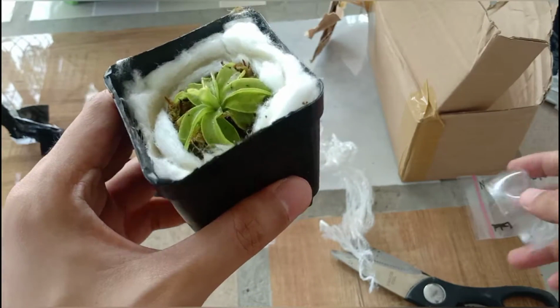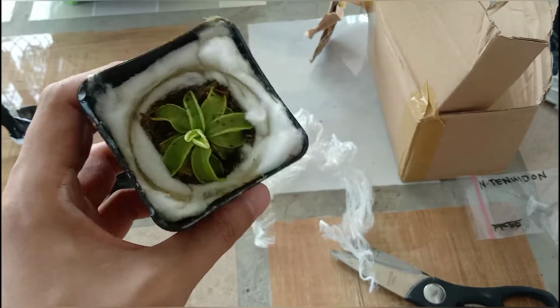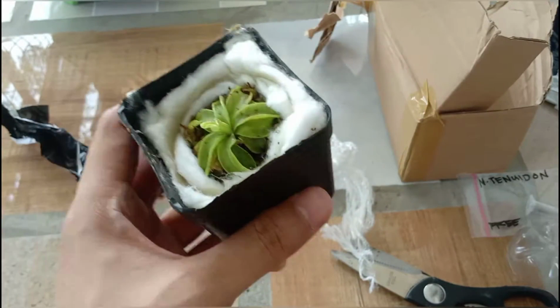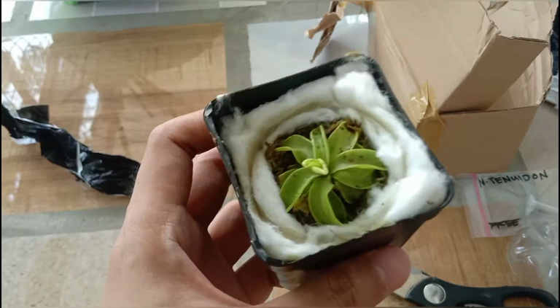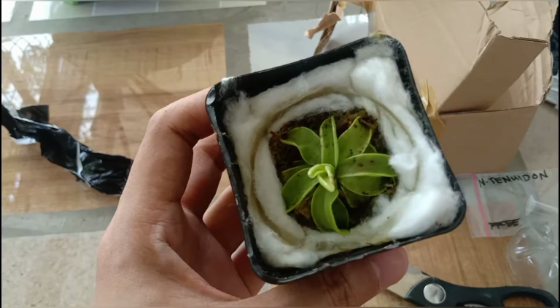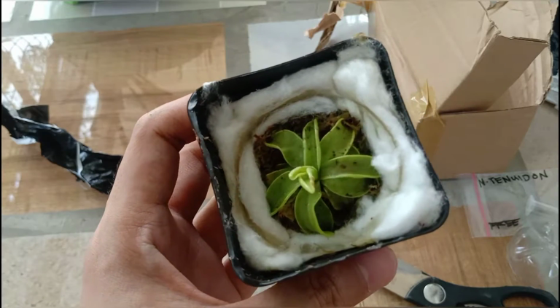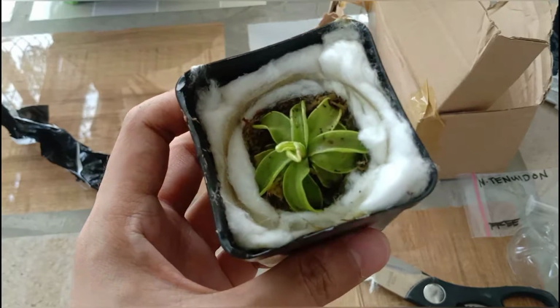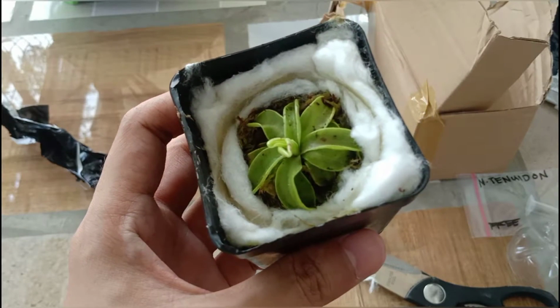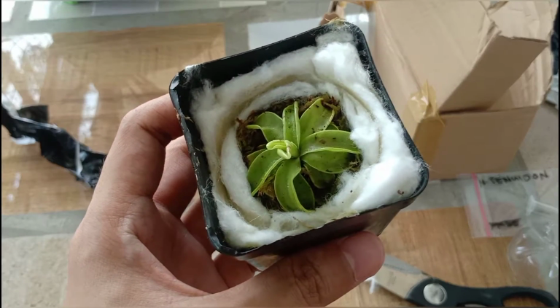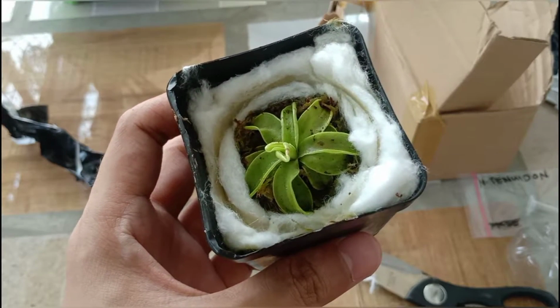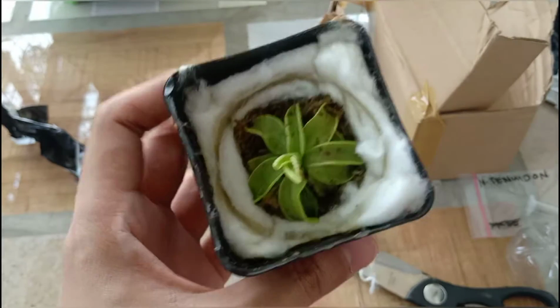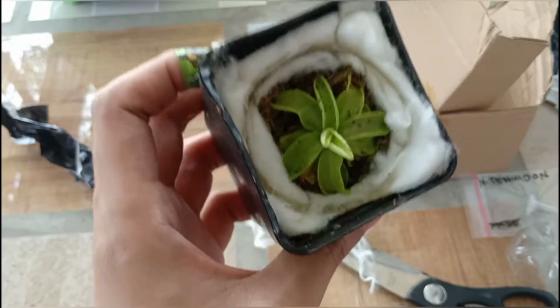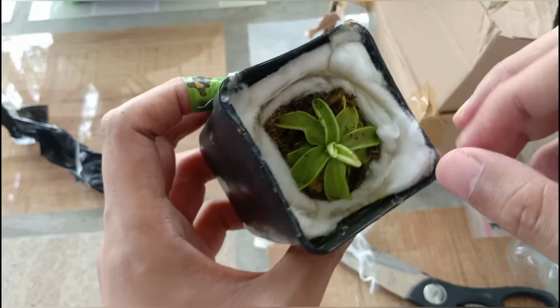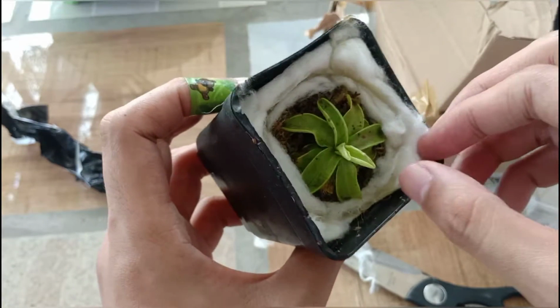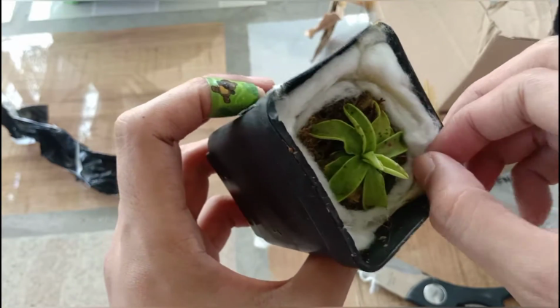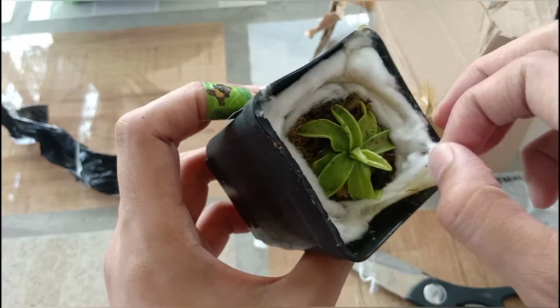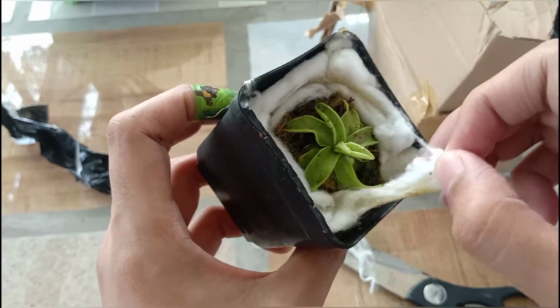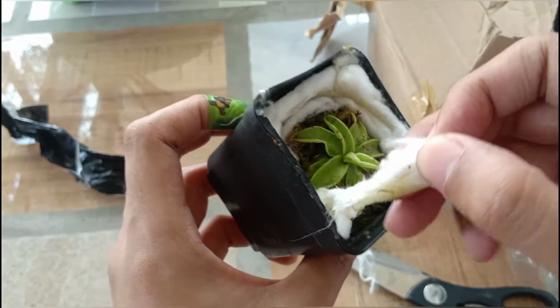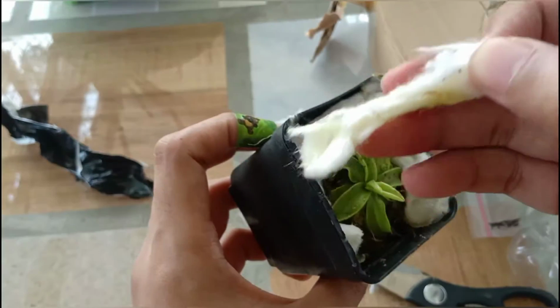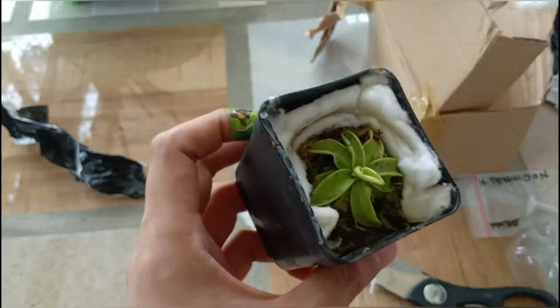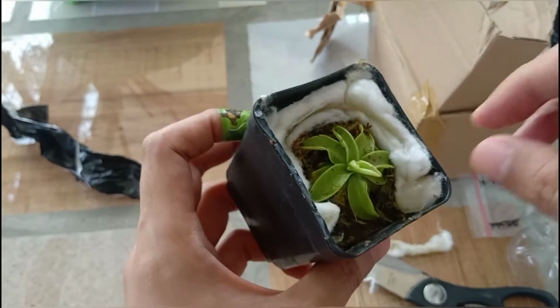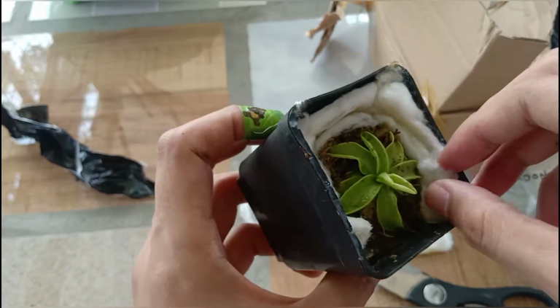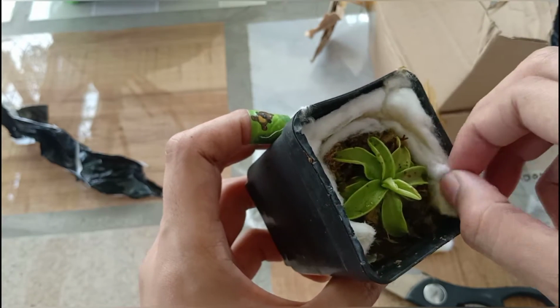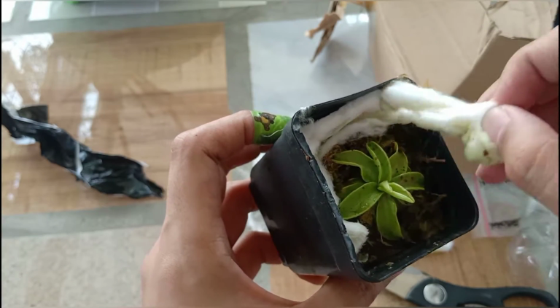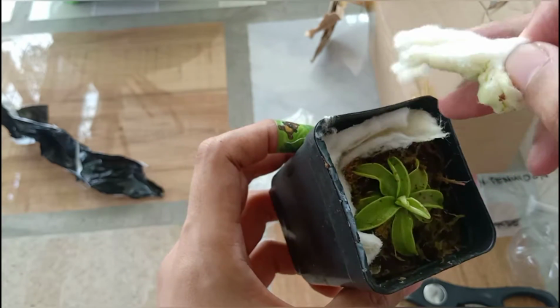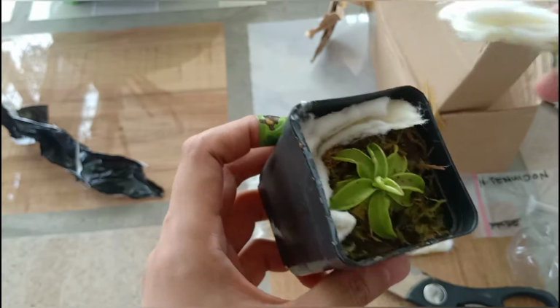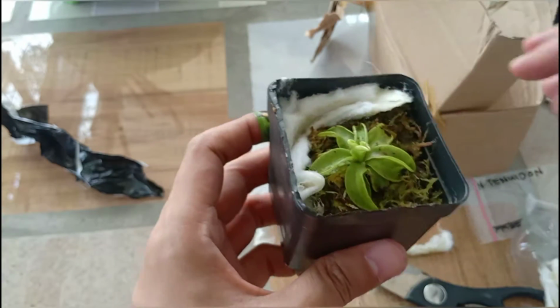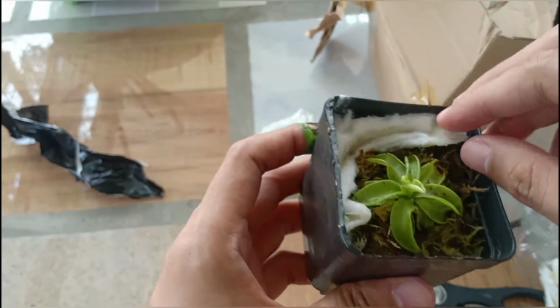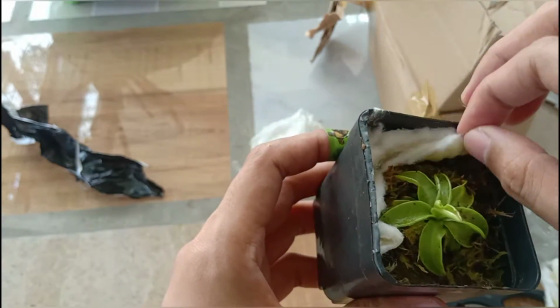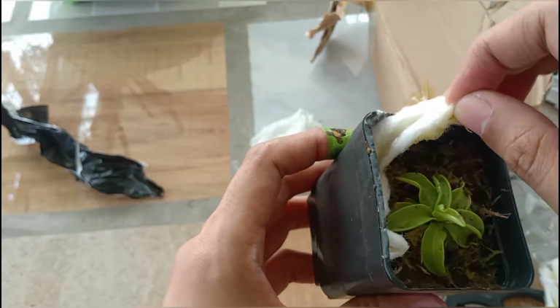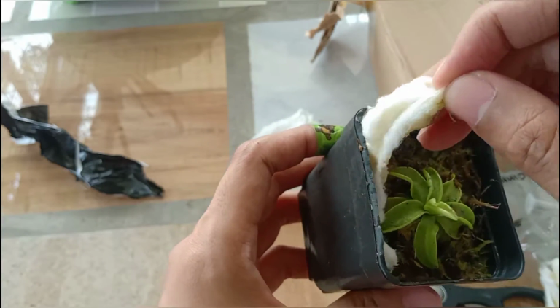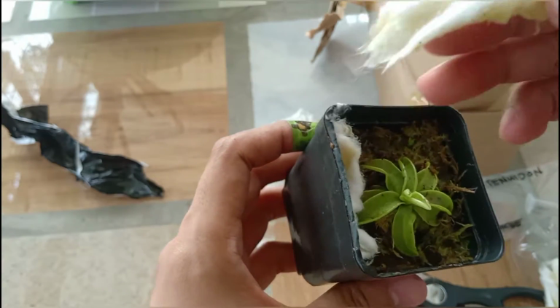Here it is. The cotton is a bit dry, but the potting media is still very moist.